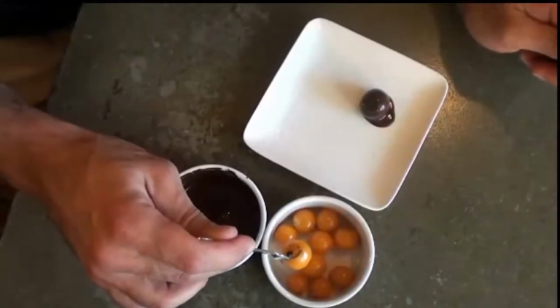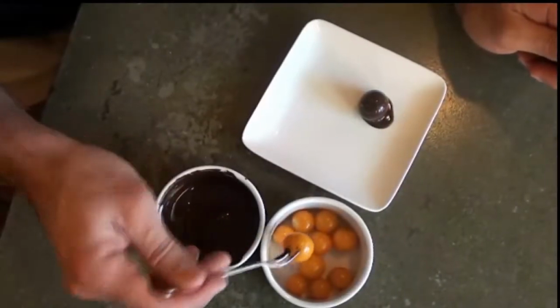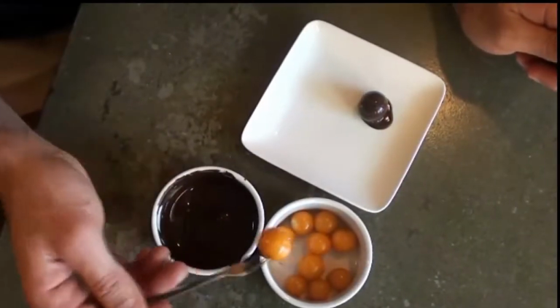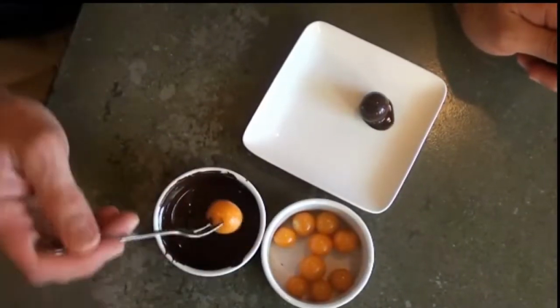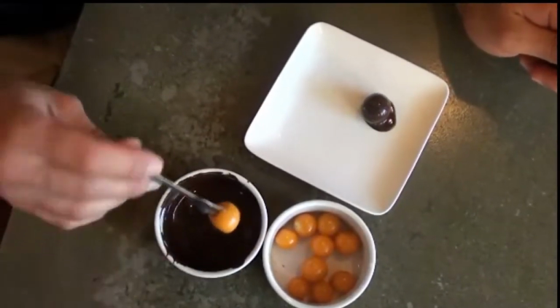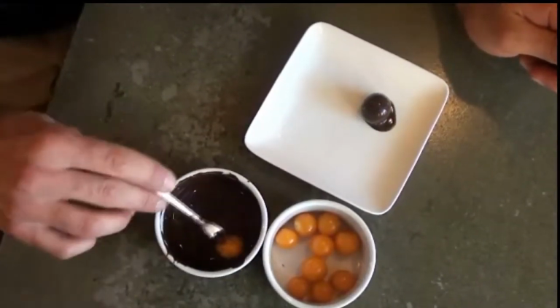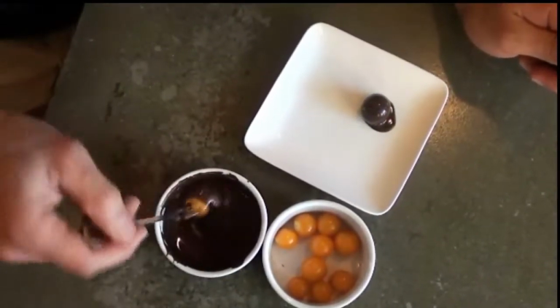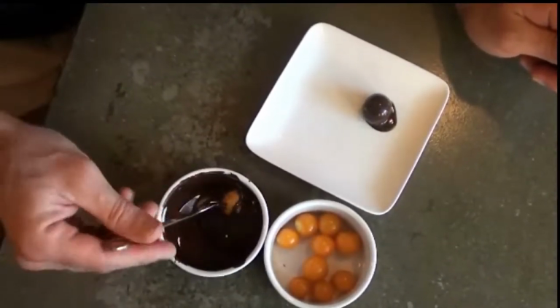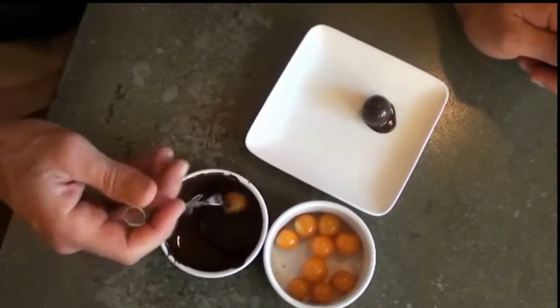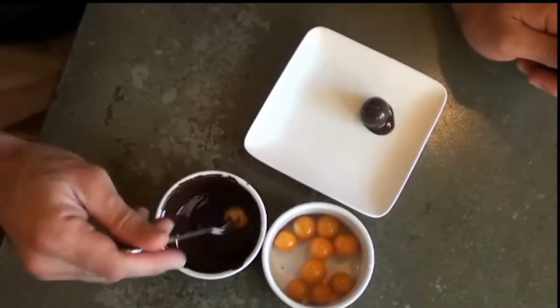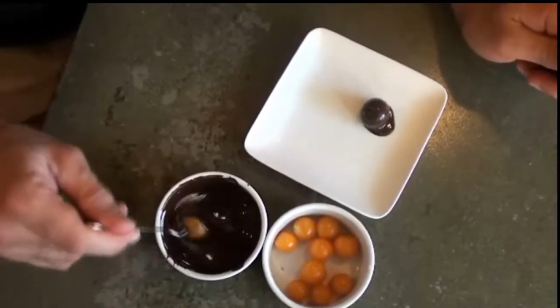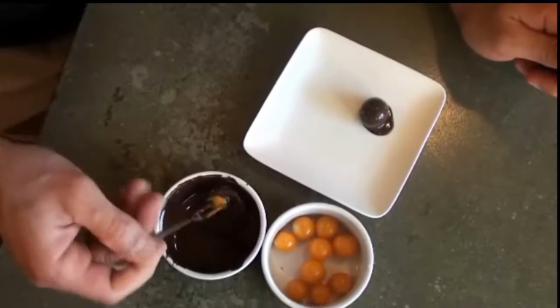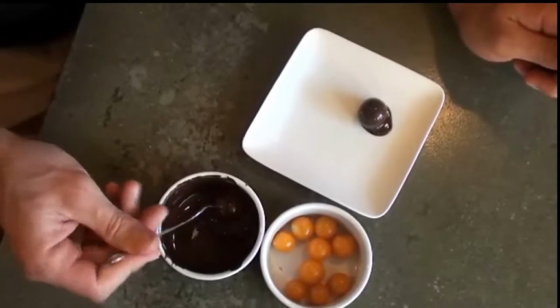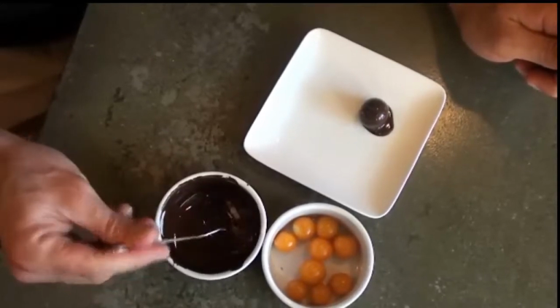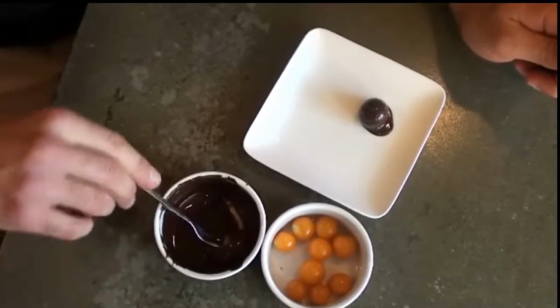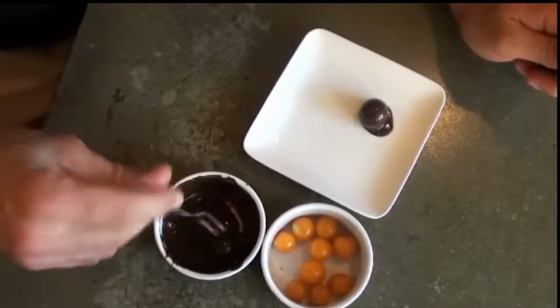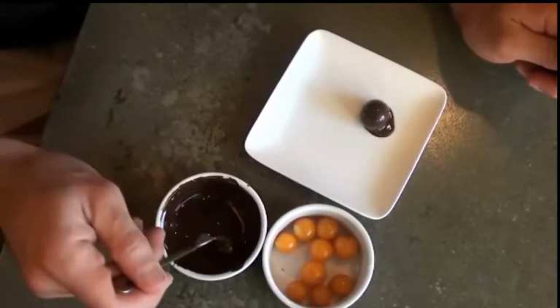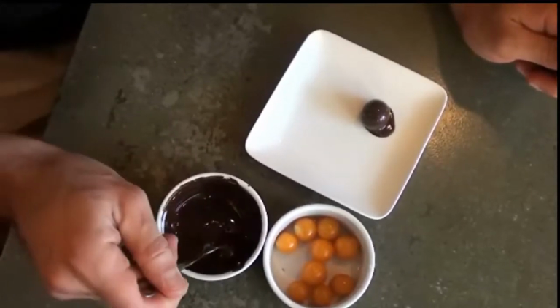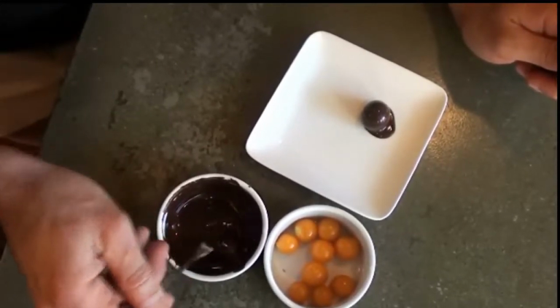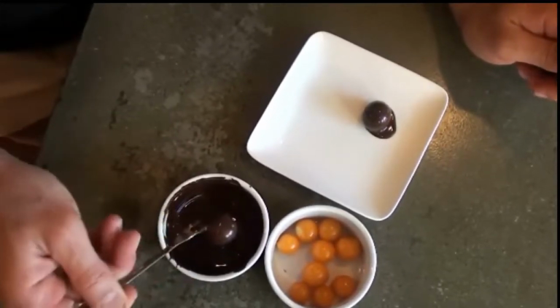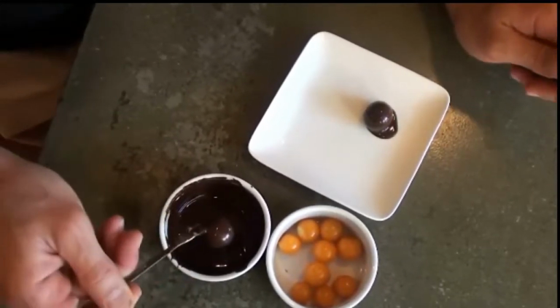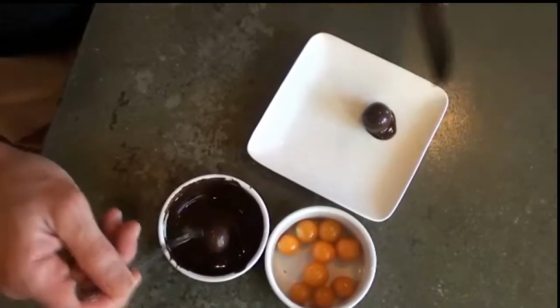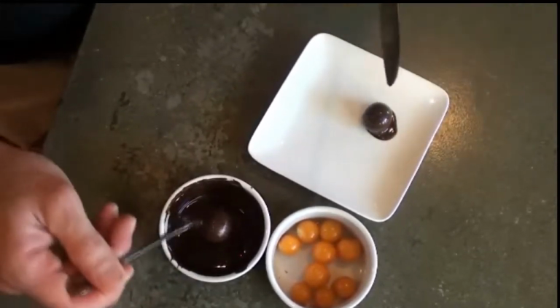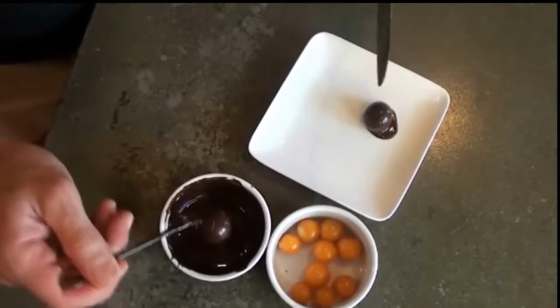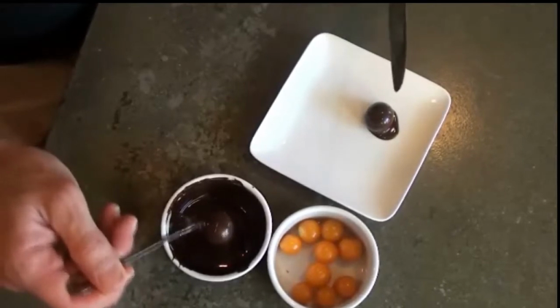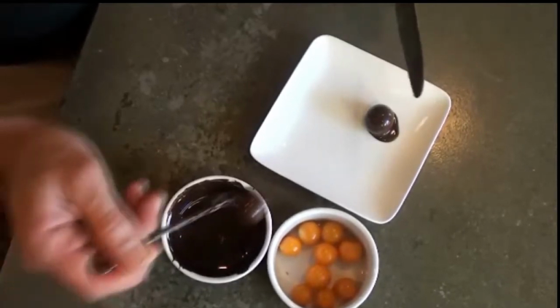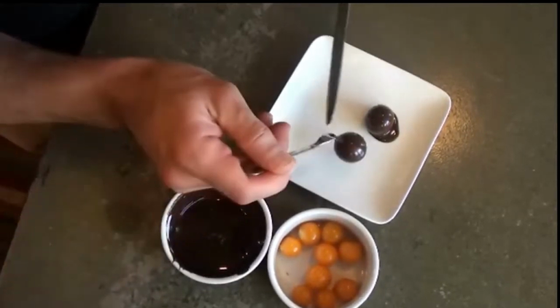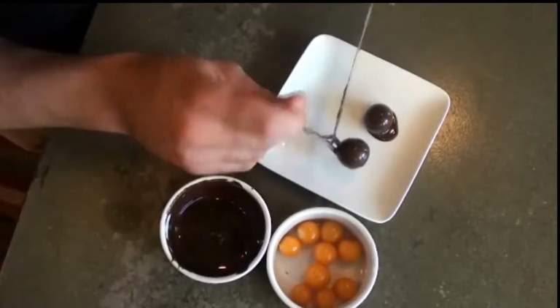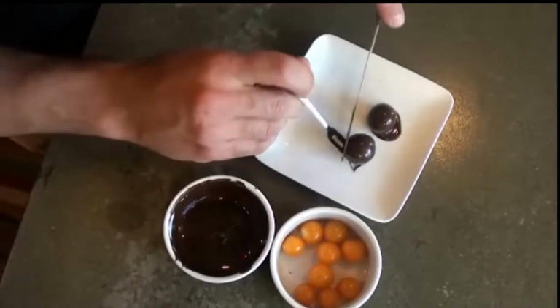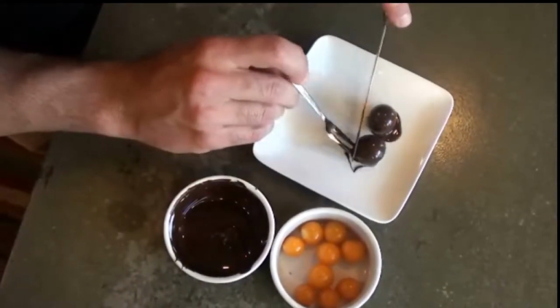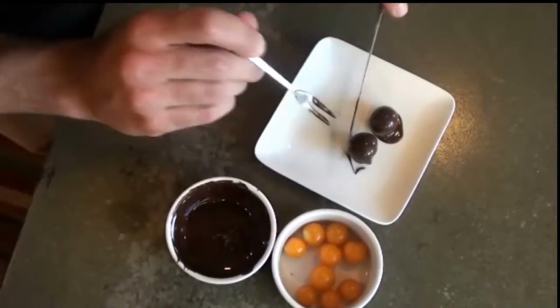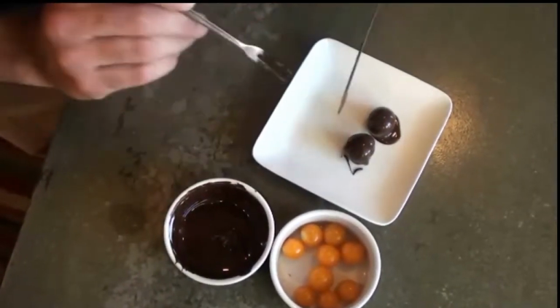Now we're going to dip the Pichu Berries in the dark chocolate. Look at that, it's so good. Just transfer it onto another plate so it can cool down.